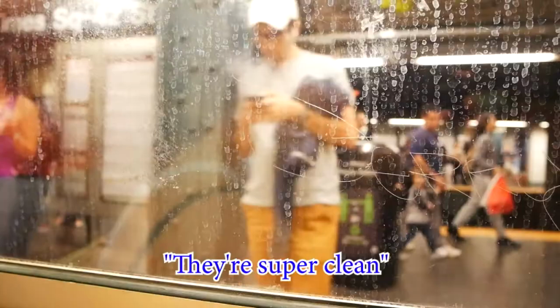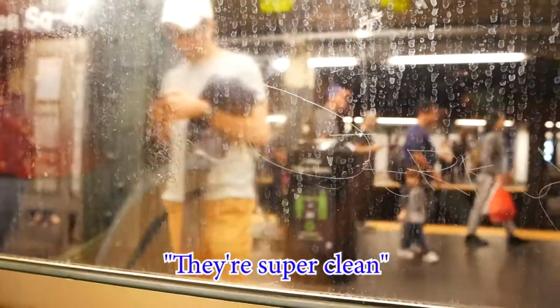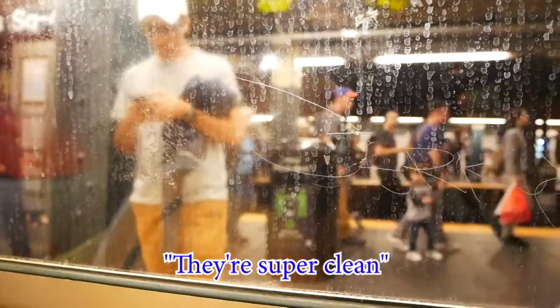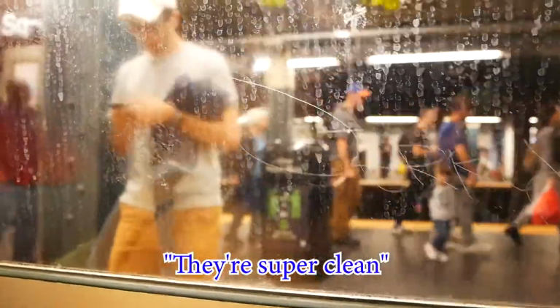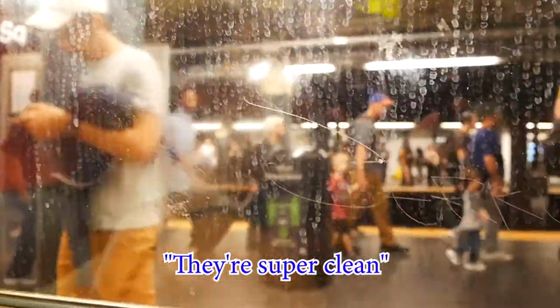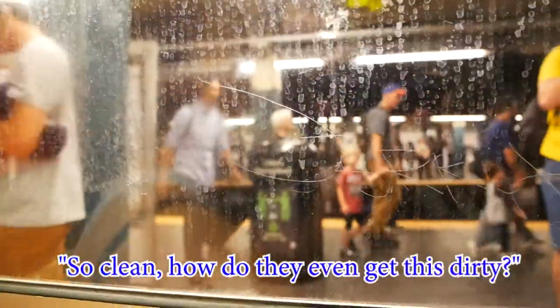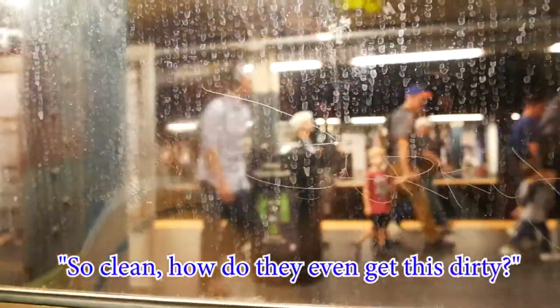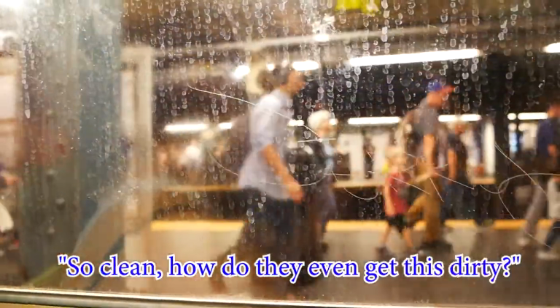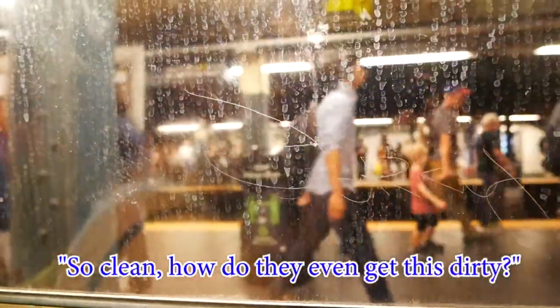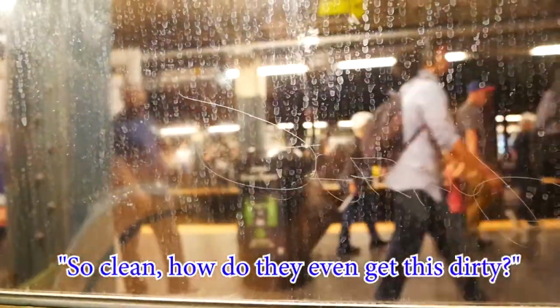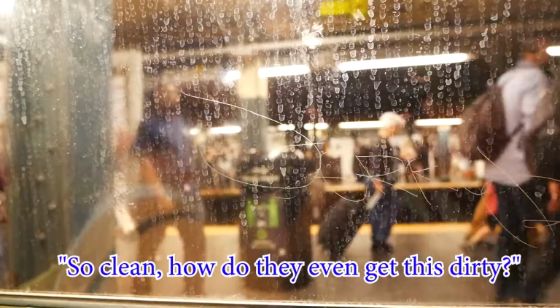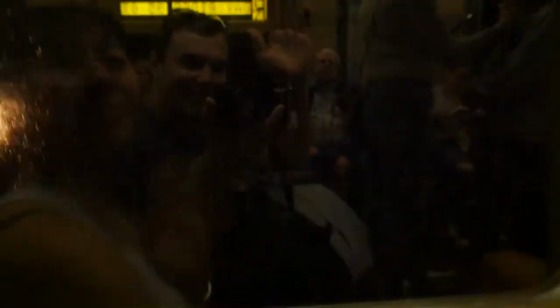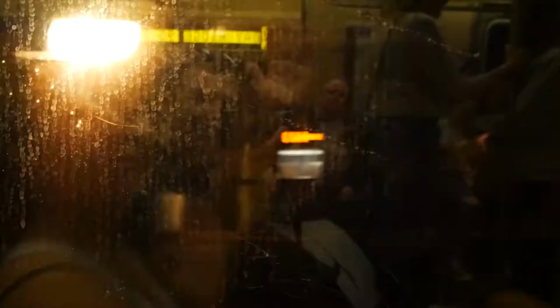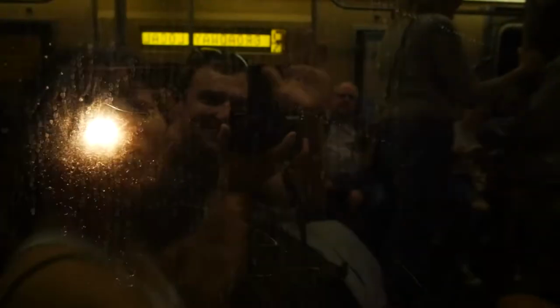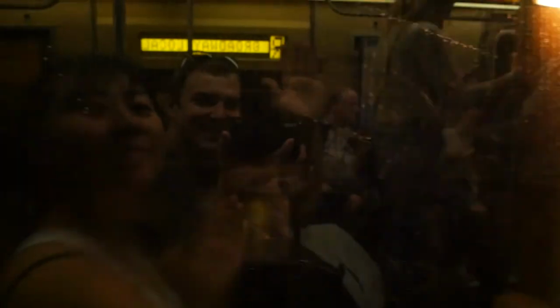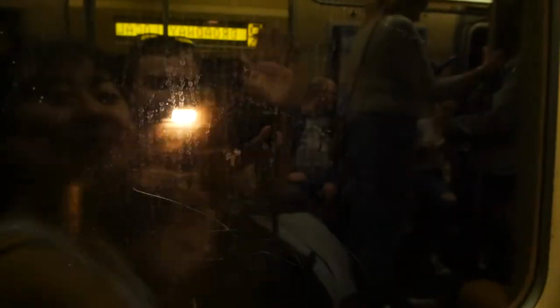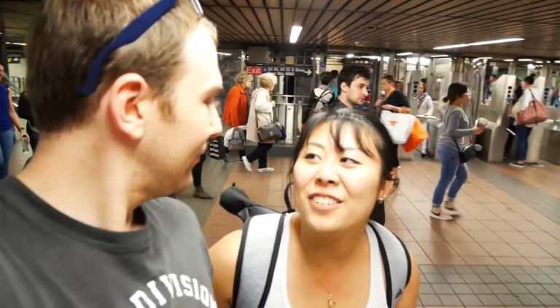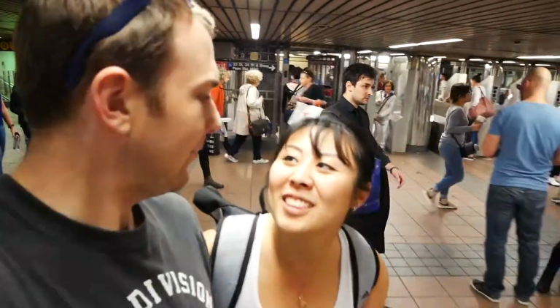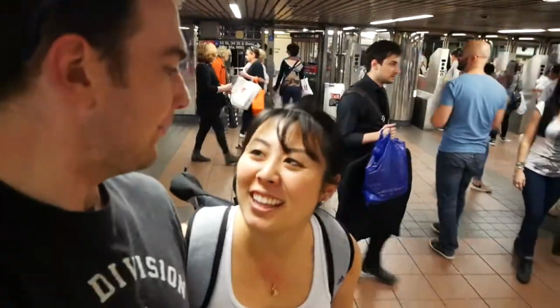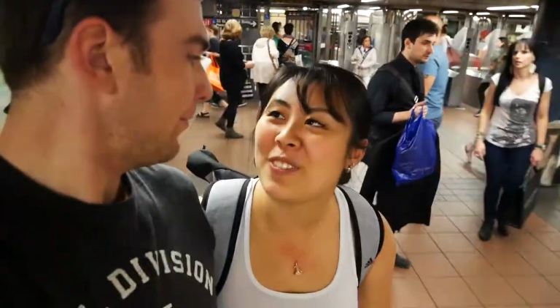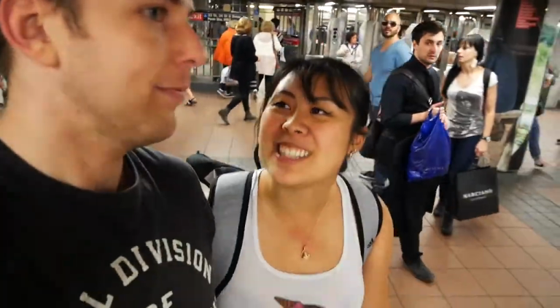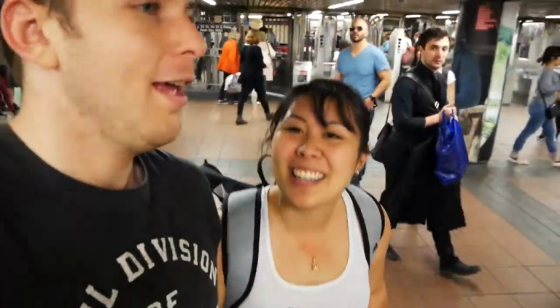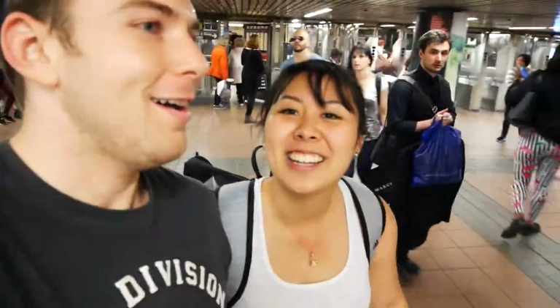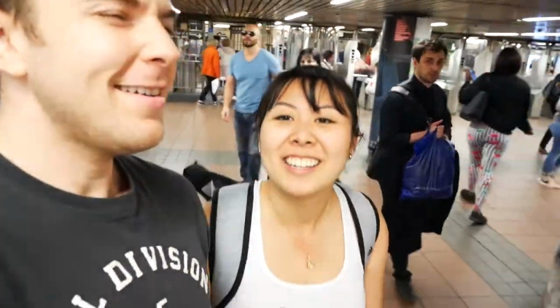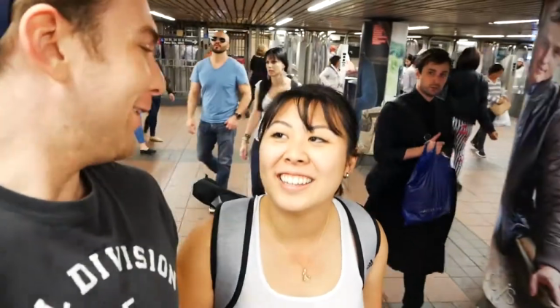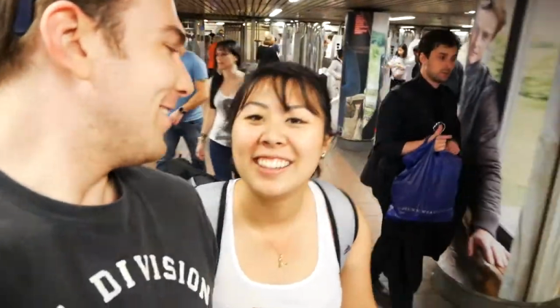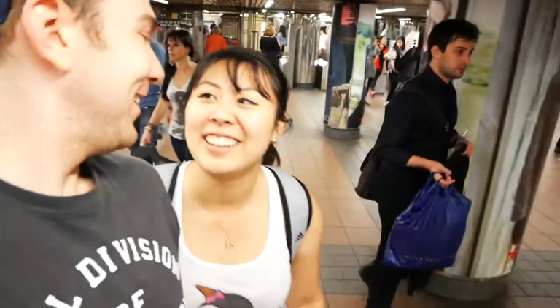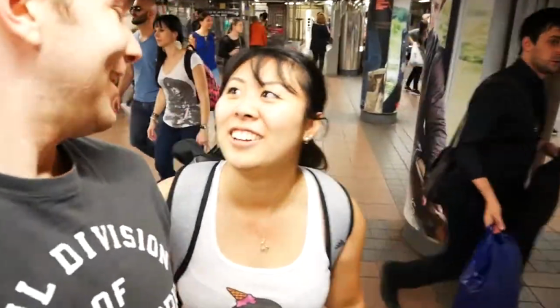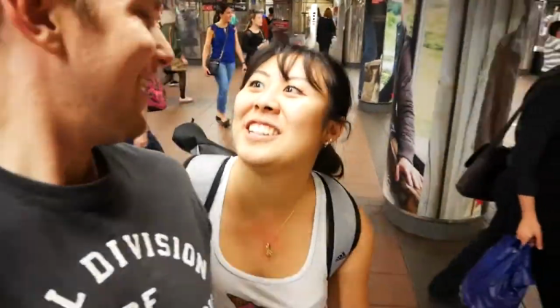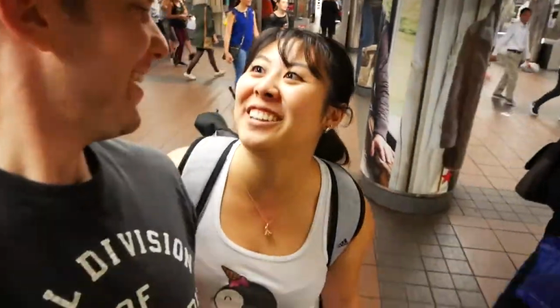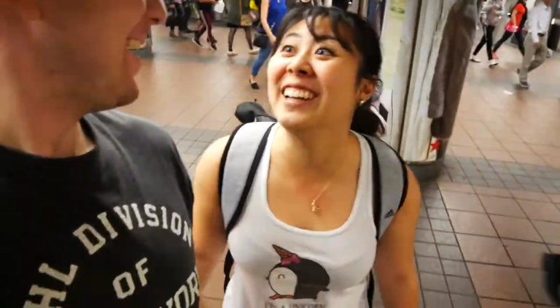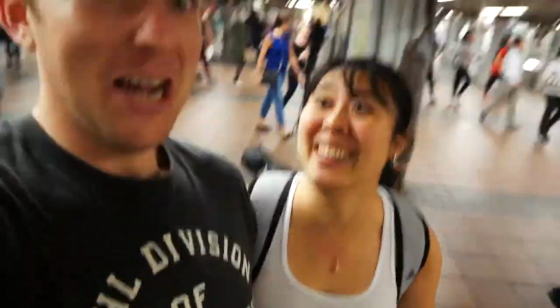So clean. How do you even get this dirty? Hey babe, what's your favorite thing to eat for breakfast? I like cereal. You're a cereal killer.